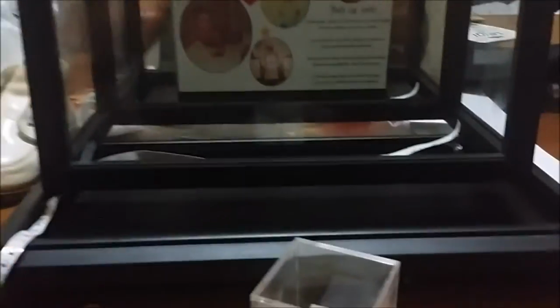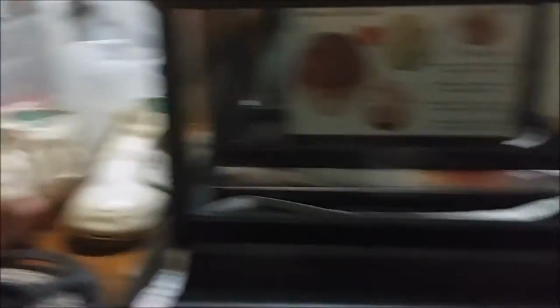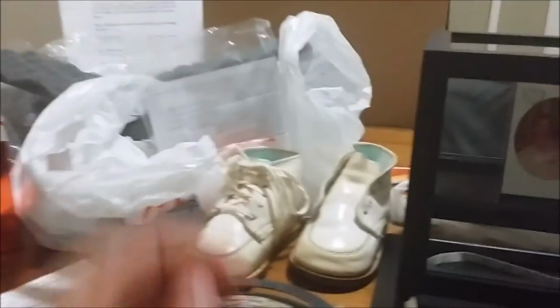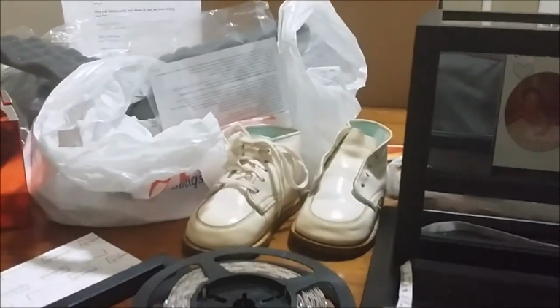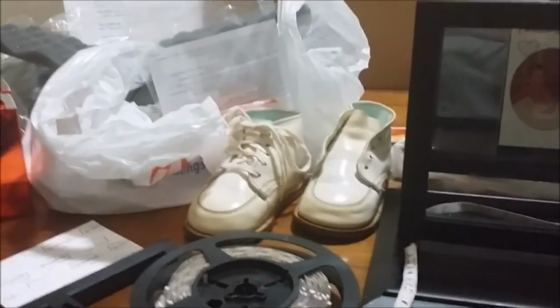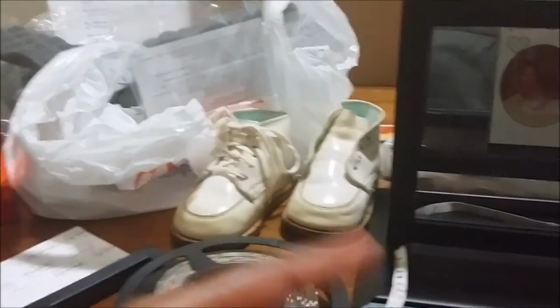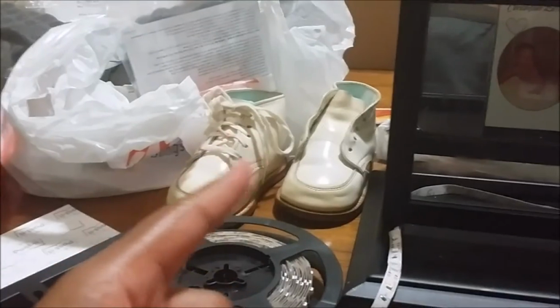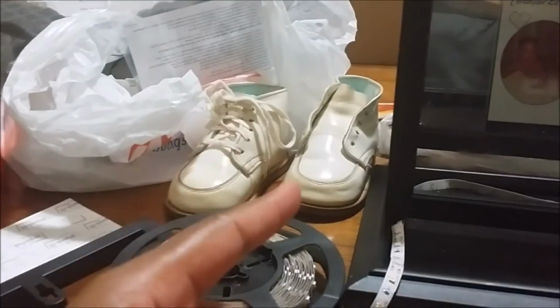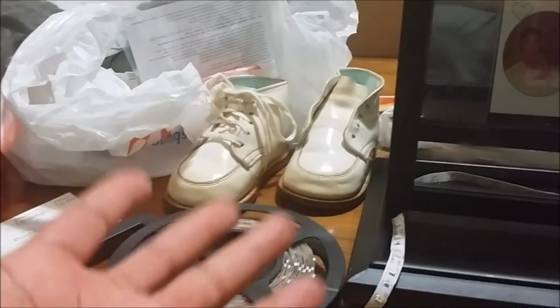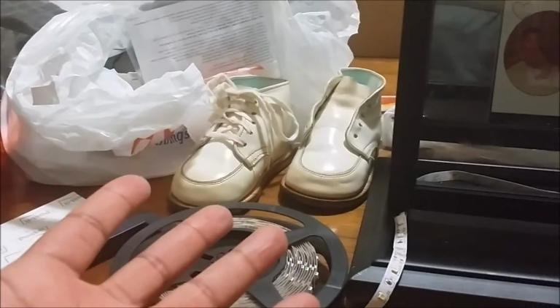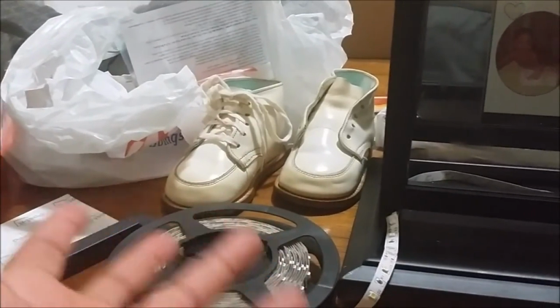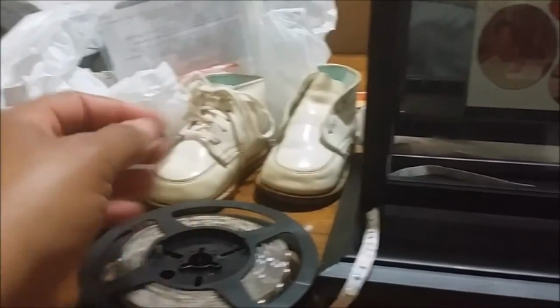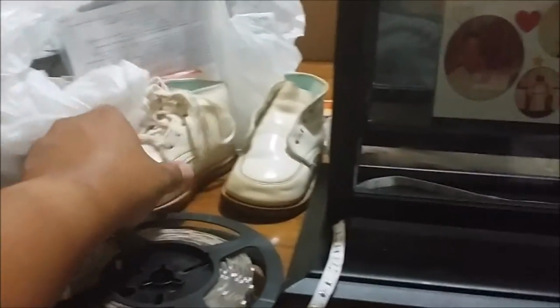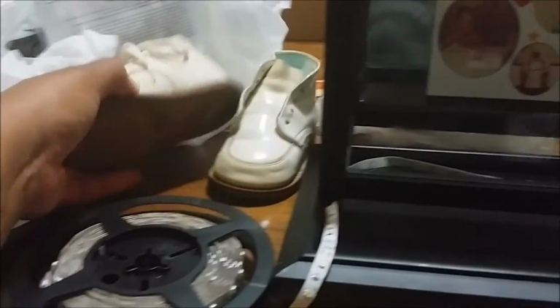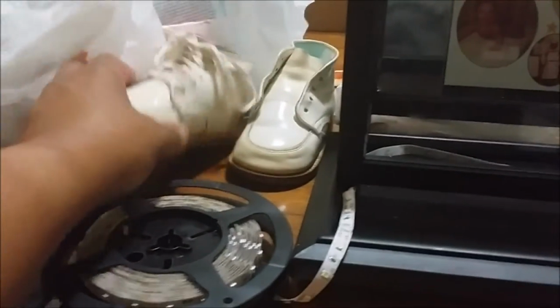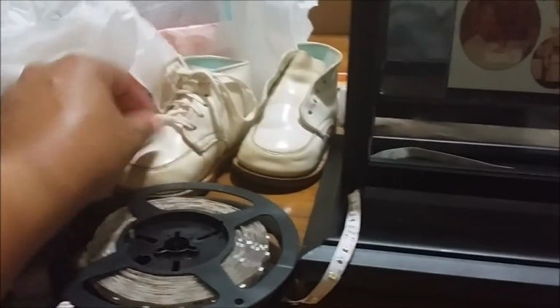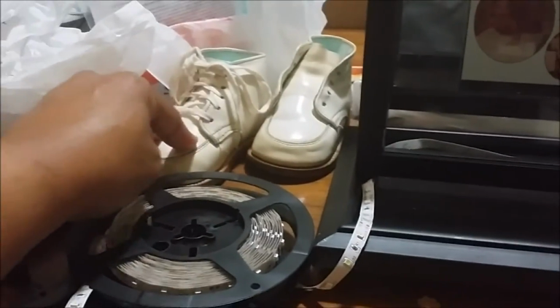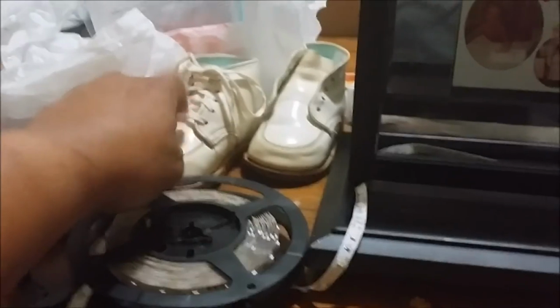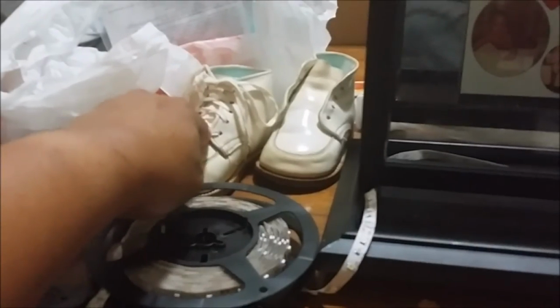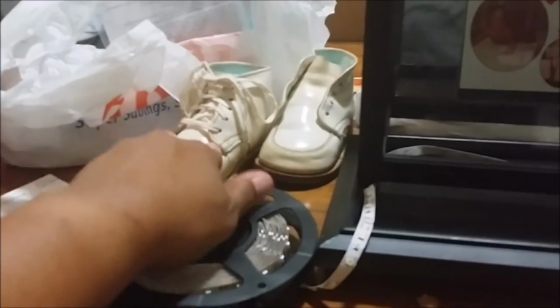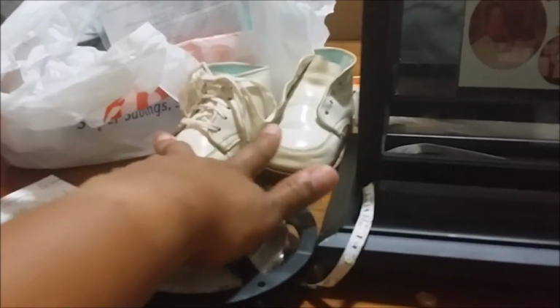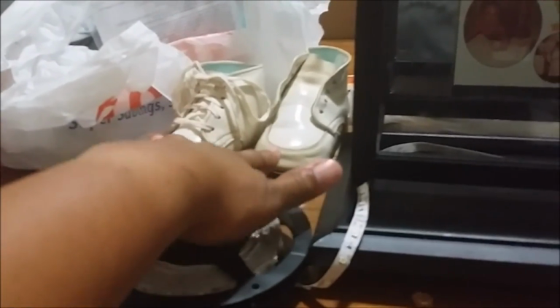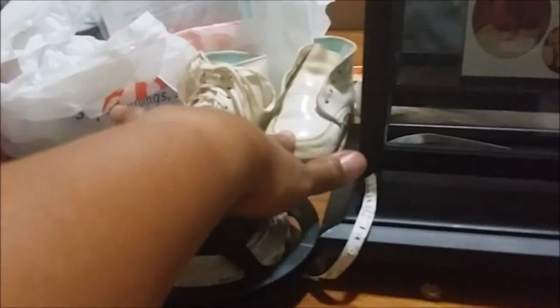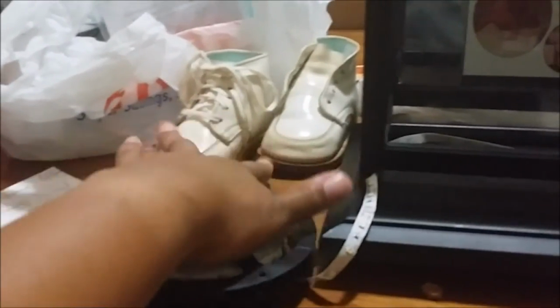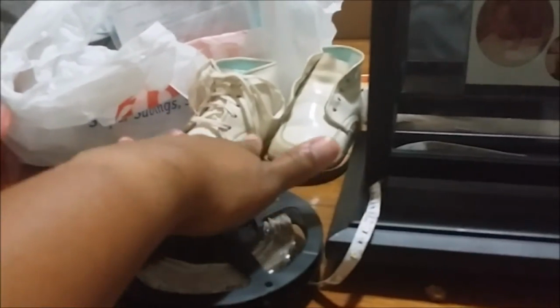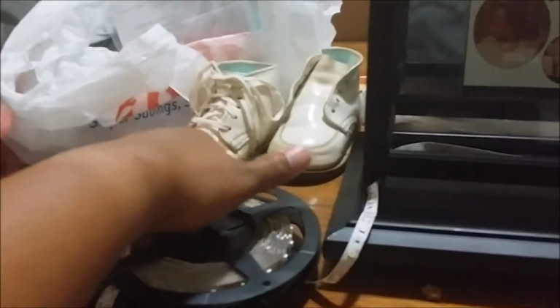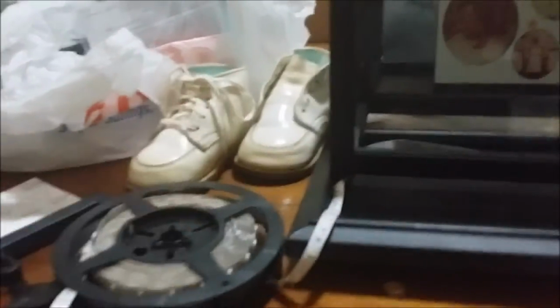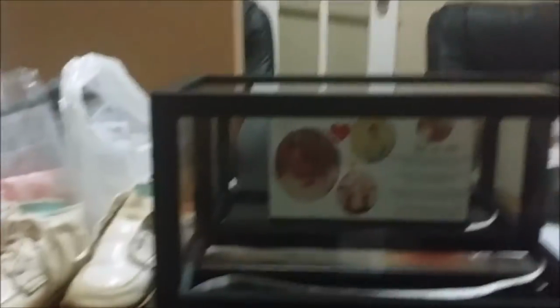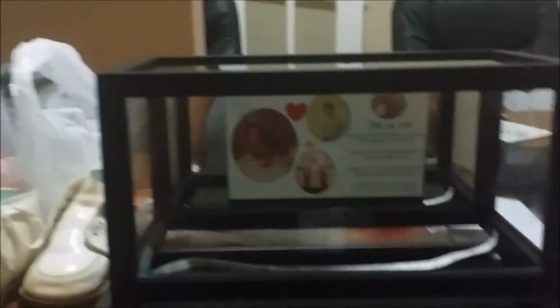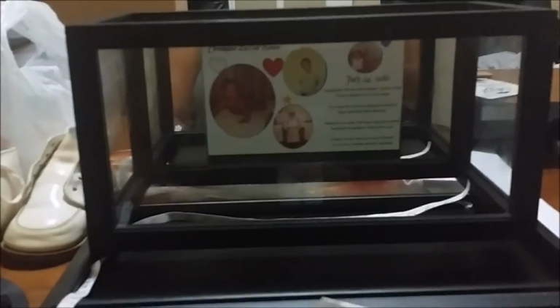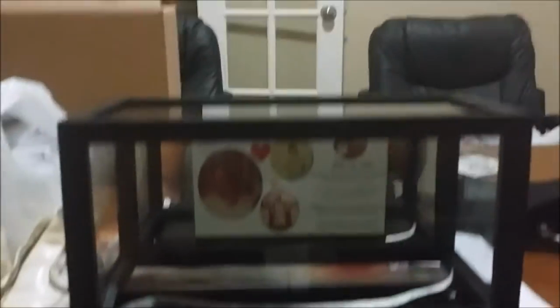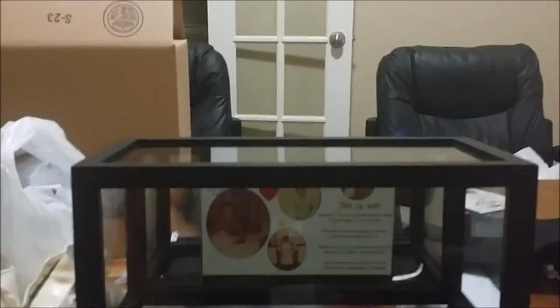That's an original shoestring. If you'll notice, one has this lace and one doesn't. That's because when my mom gave me the suitcase and I opened it up and discovered his shoes, one shoe had a lace and one didn't — he might have taken it out when he was smaller. I'll show you what the end result looks like in a bit.